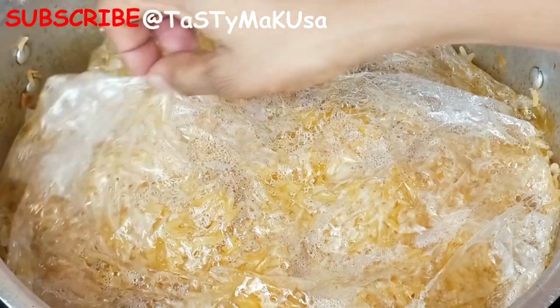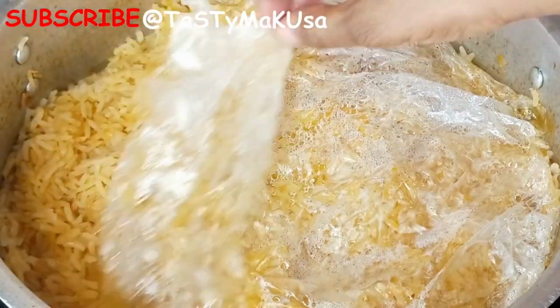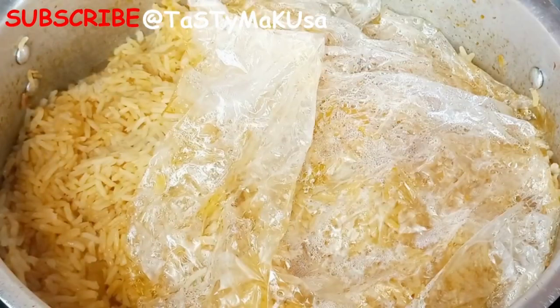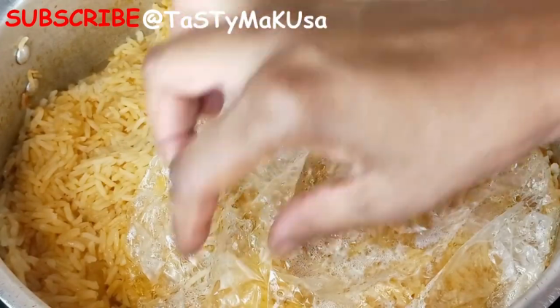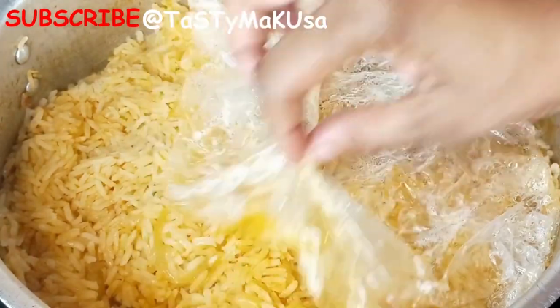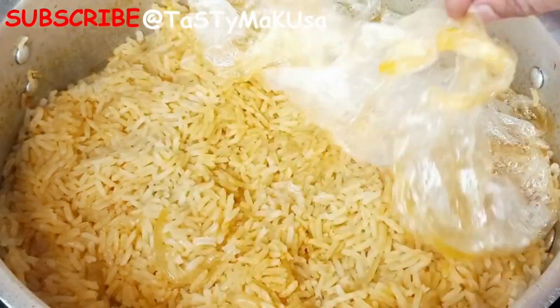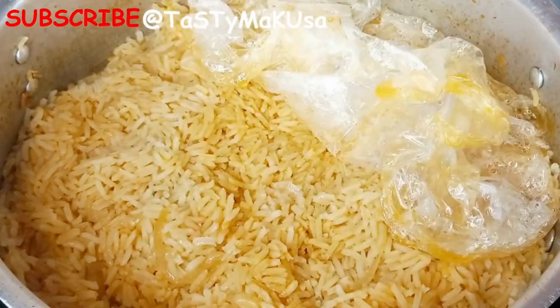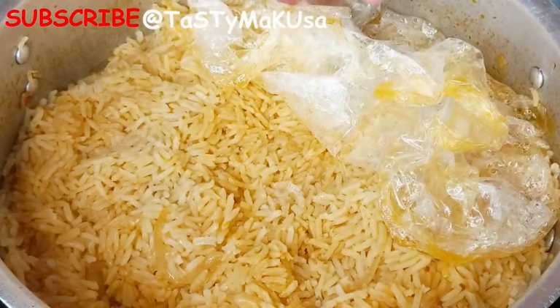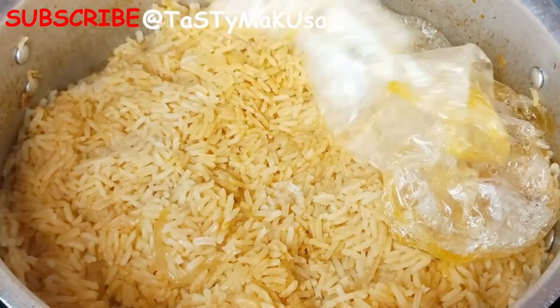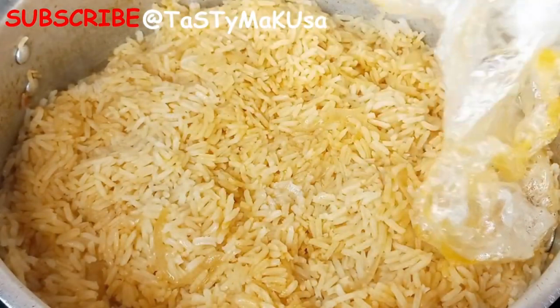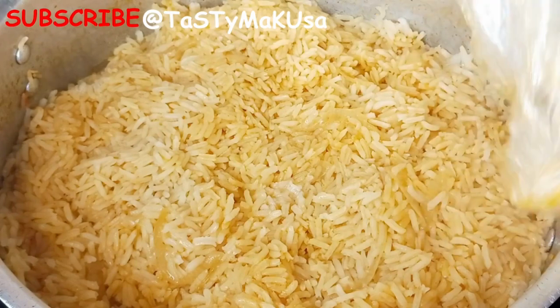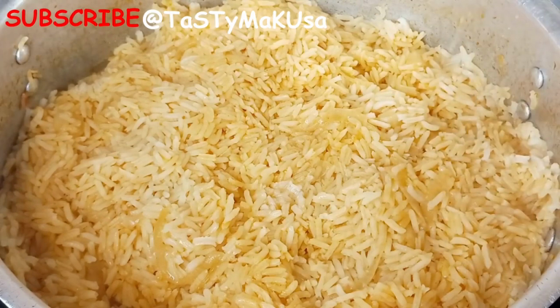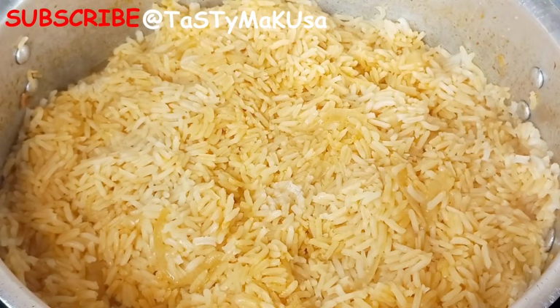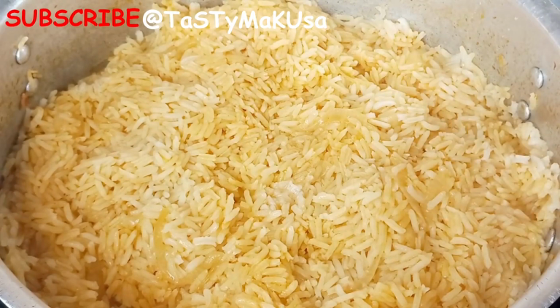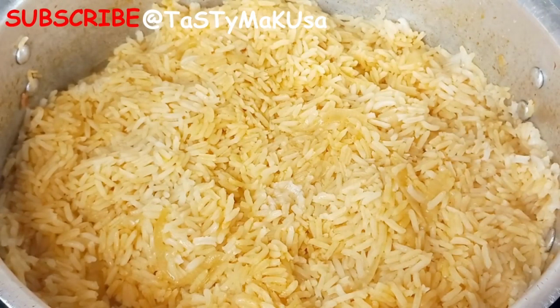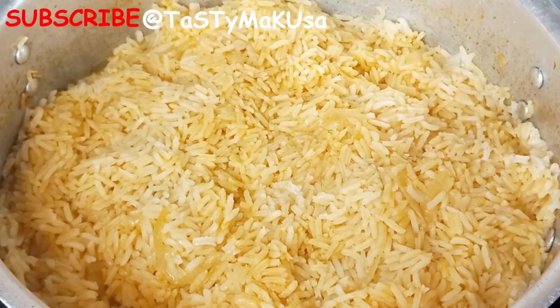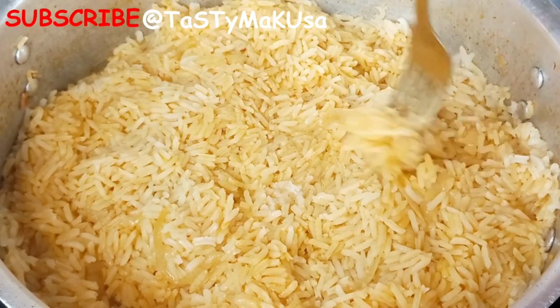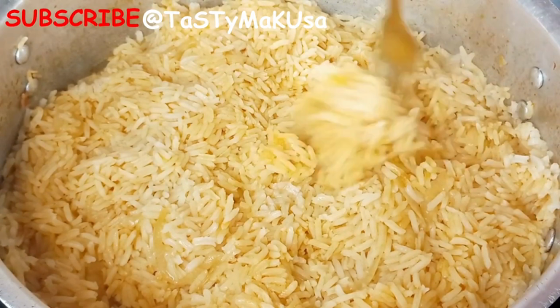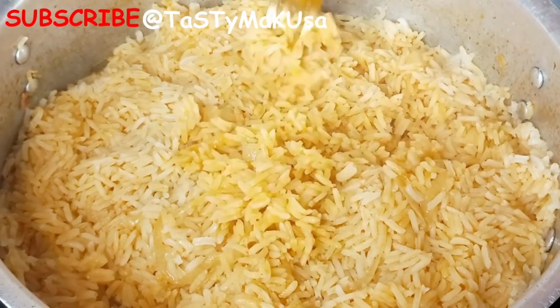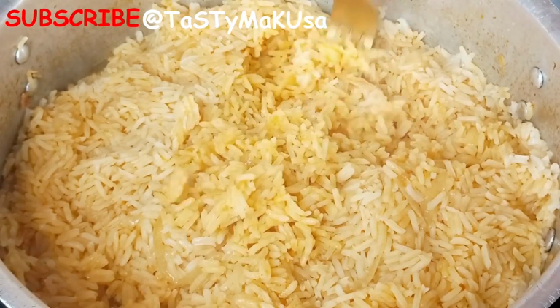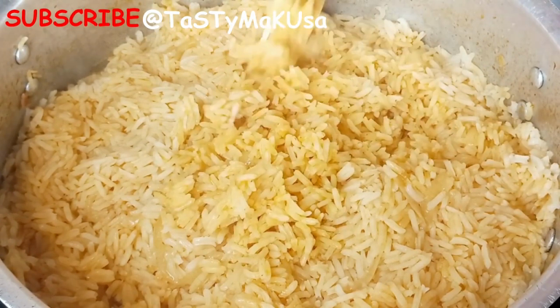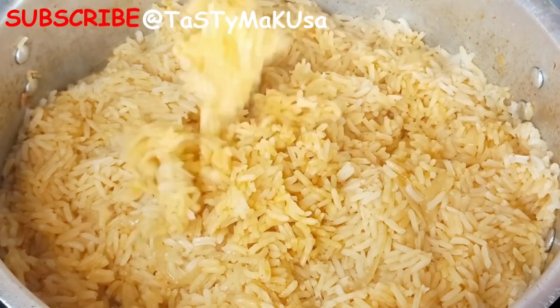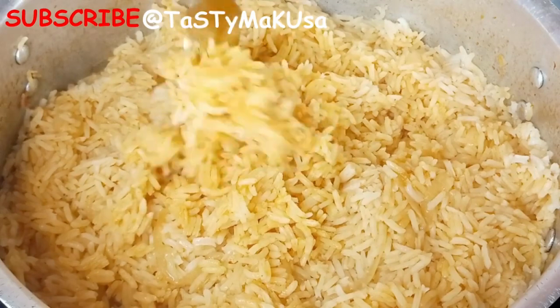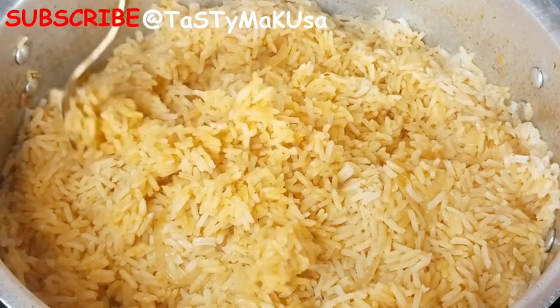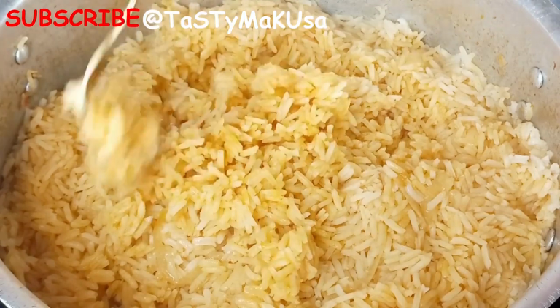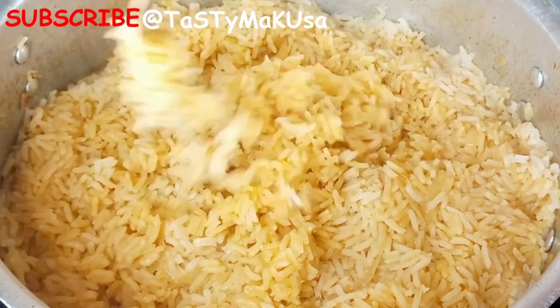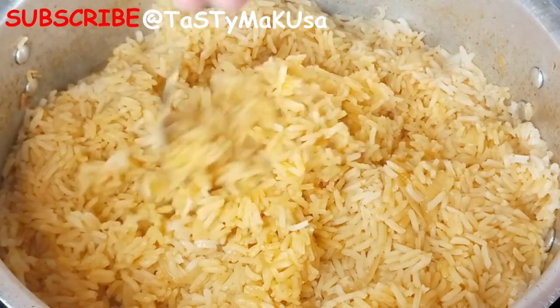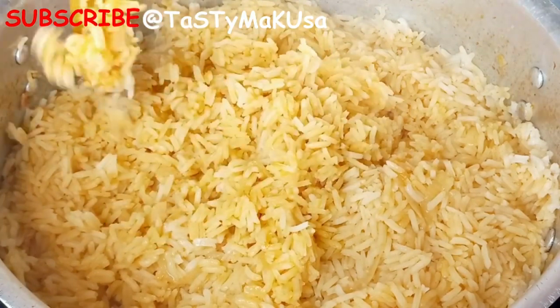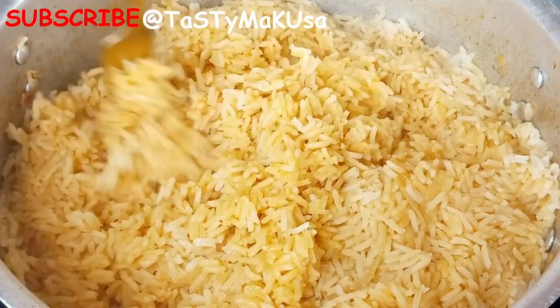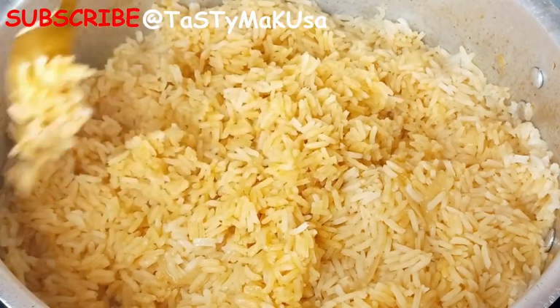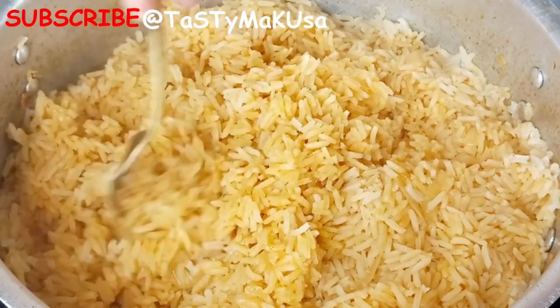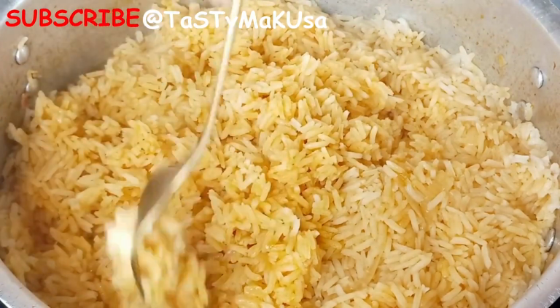Voila! You have your boulay, lo soya boulay, perfectly done. When the rice is not sticky, it's cooked properly.